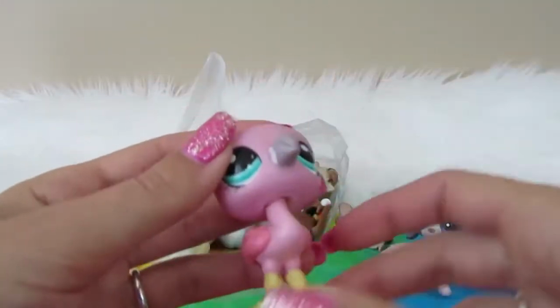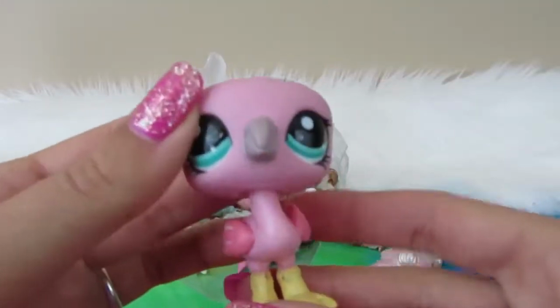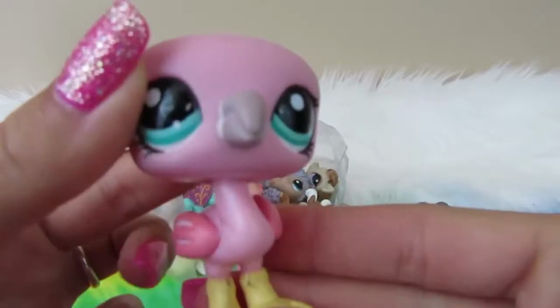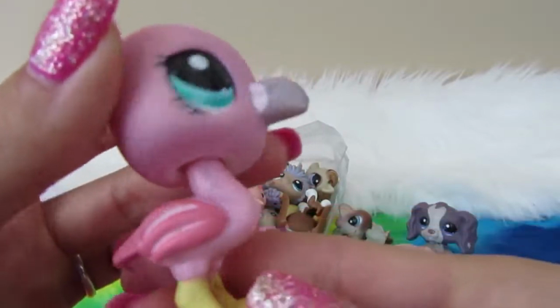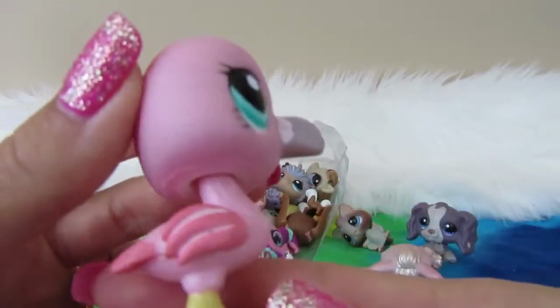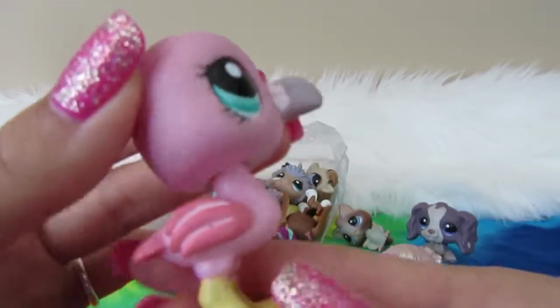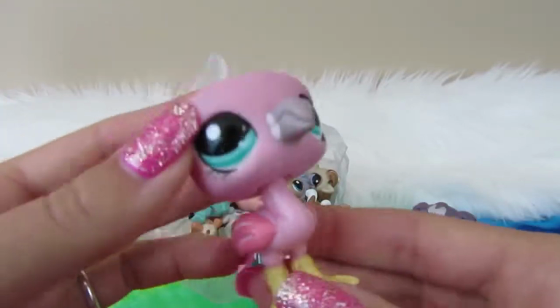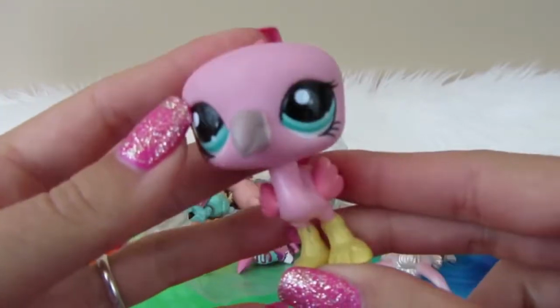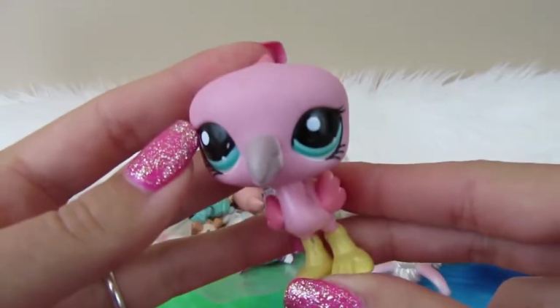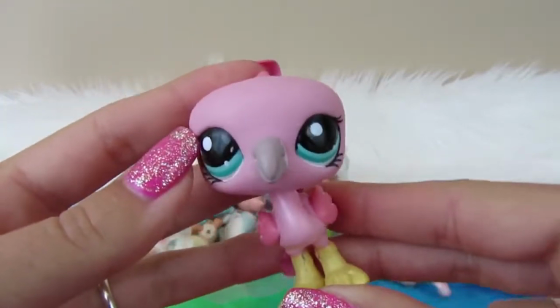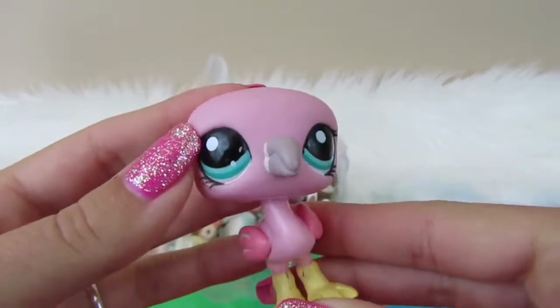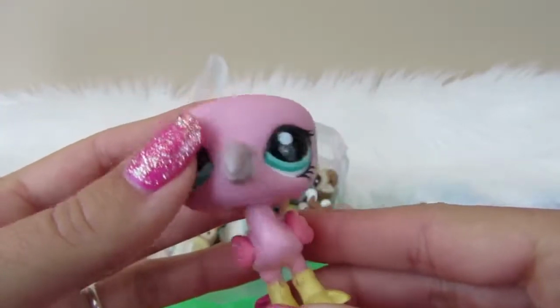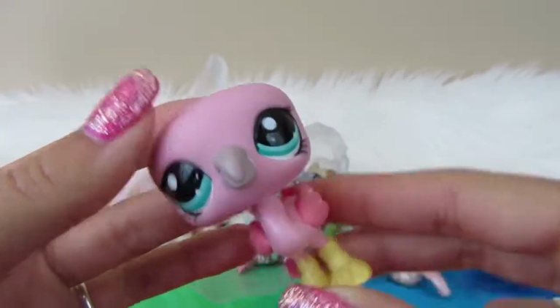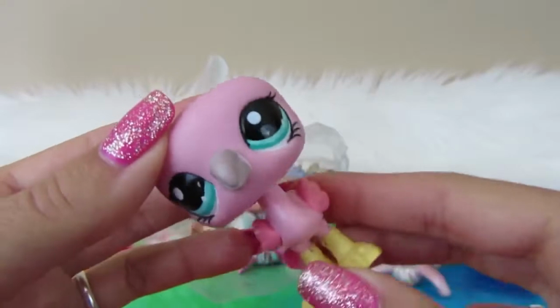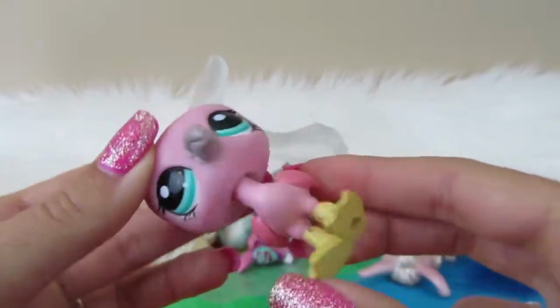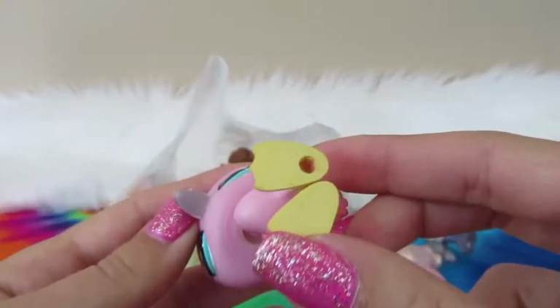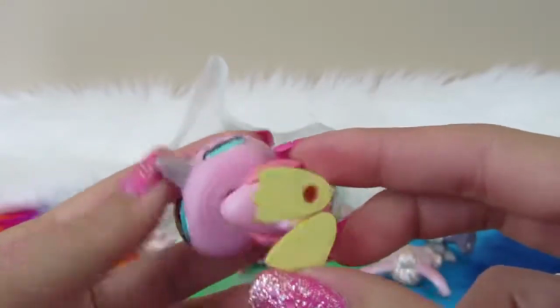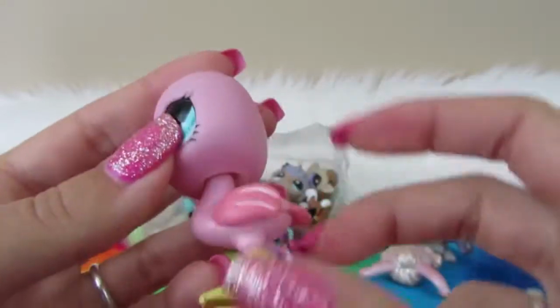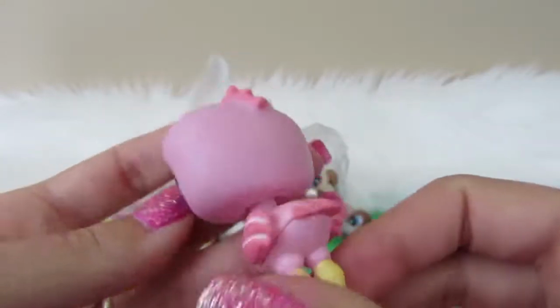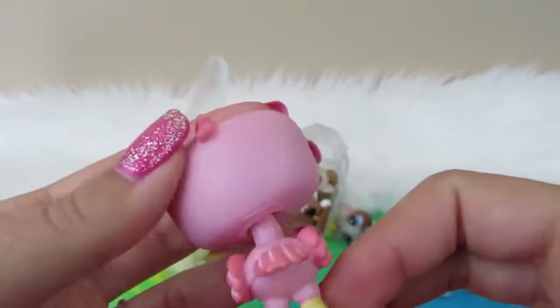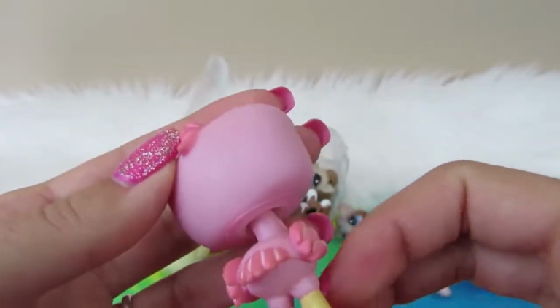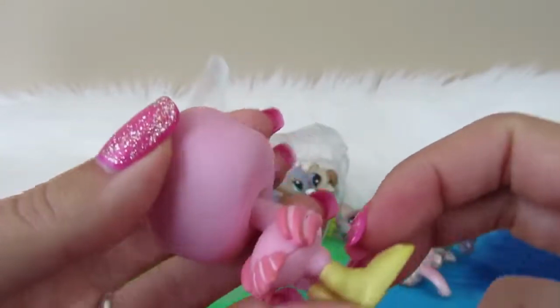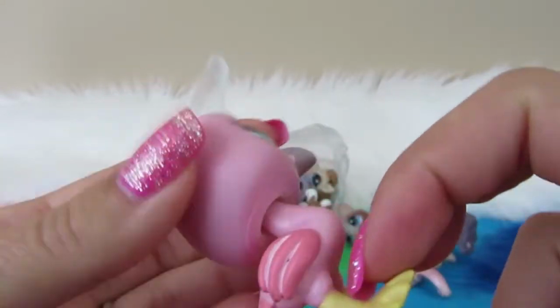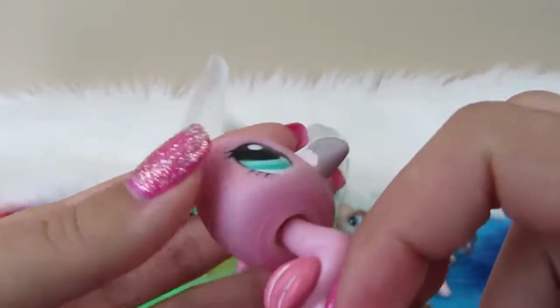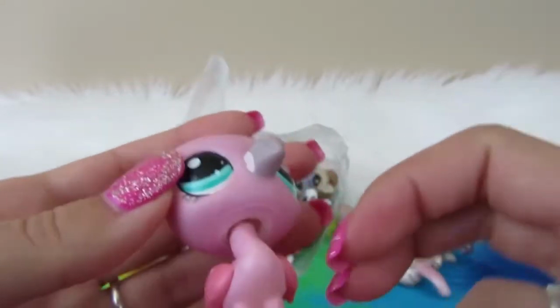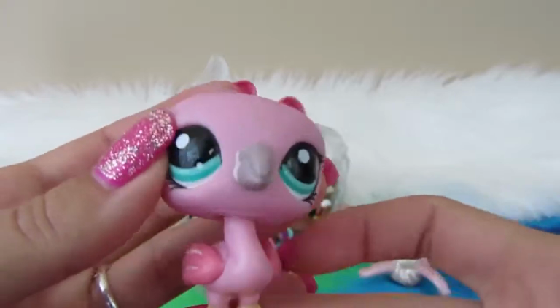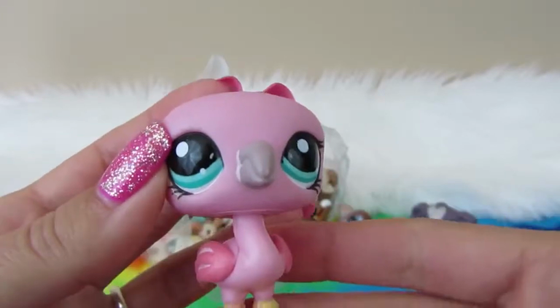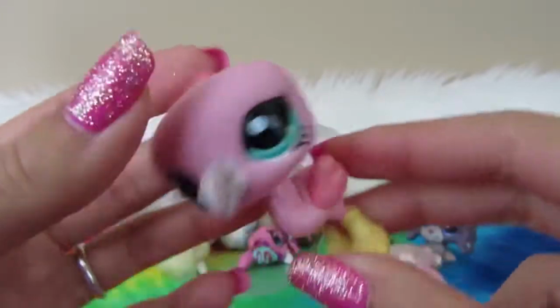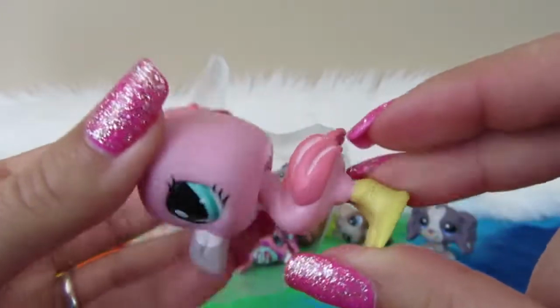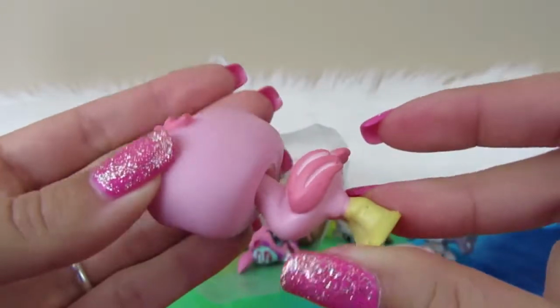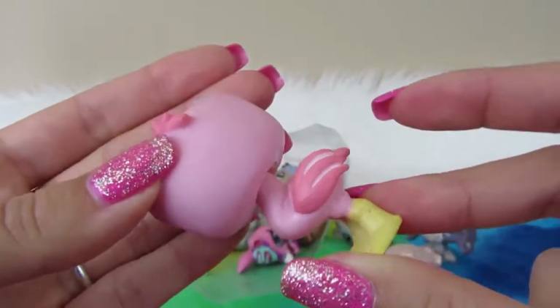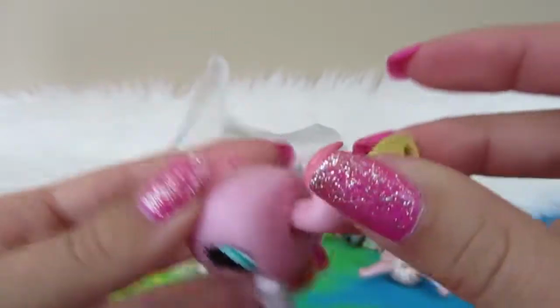Next we have a flamingo. She's a nice pink with a blue-green eye, no magnet, no 'Little Pet Shop' on her head, no brand name or anything.